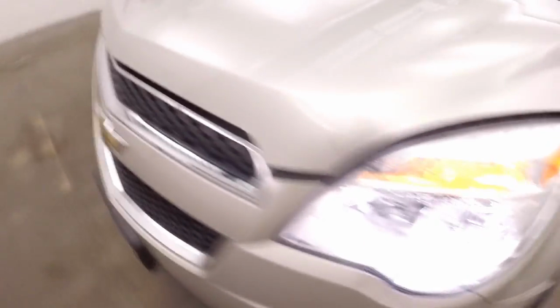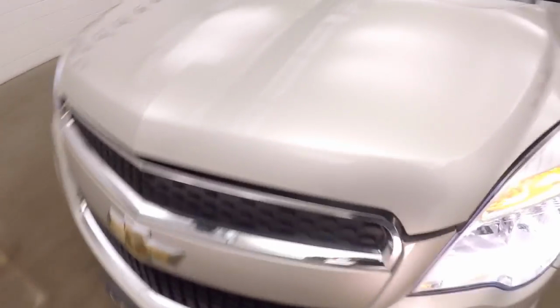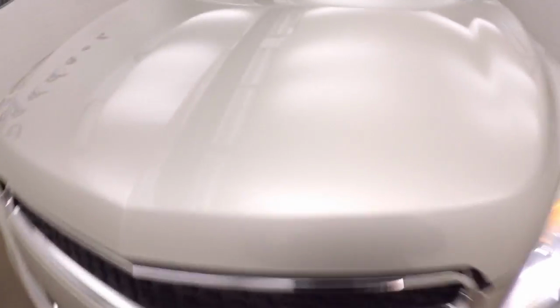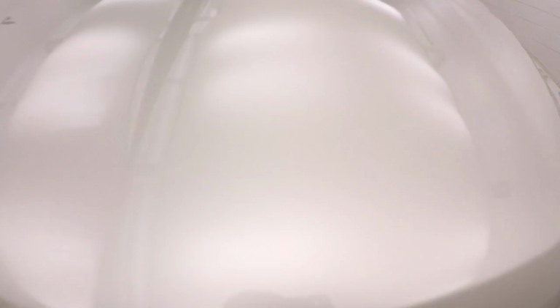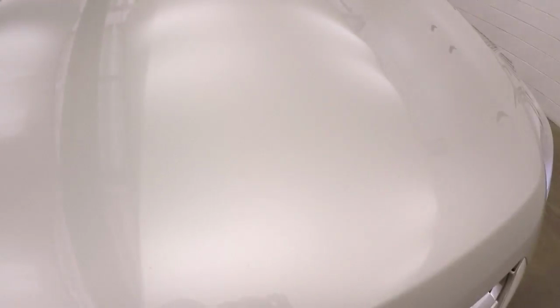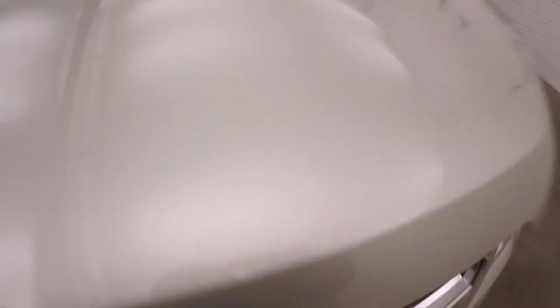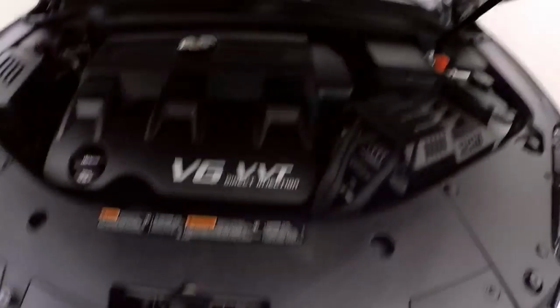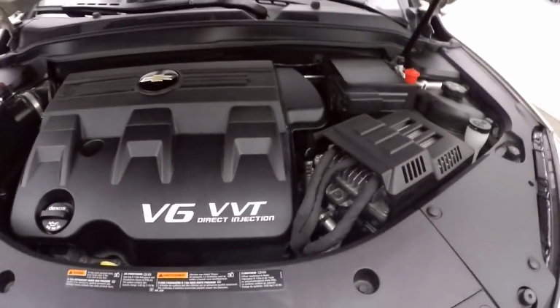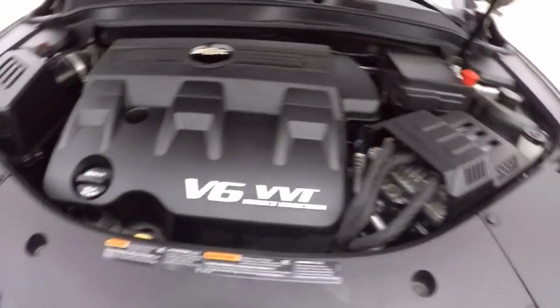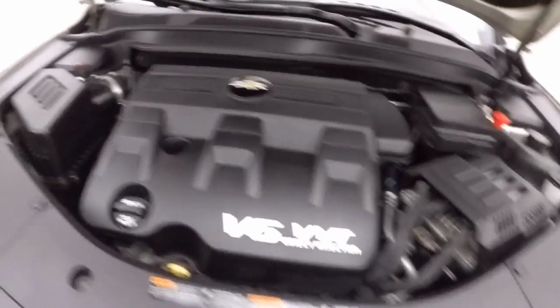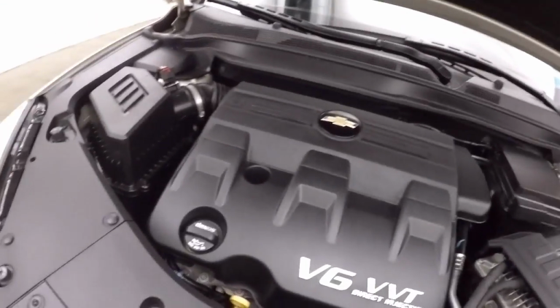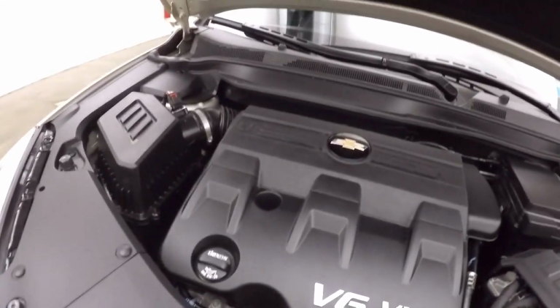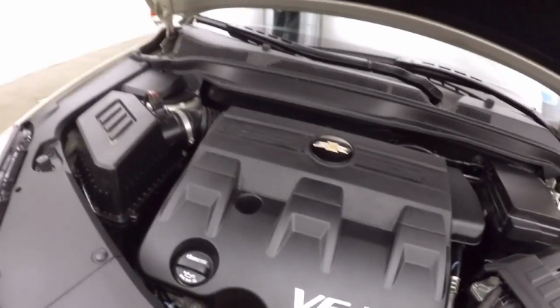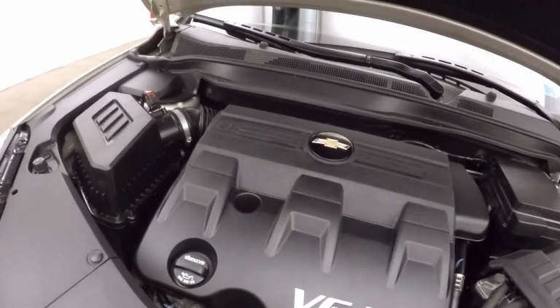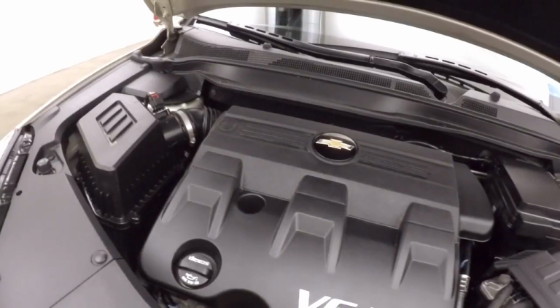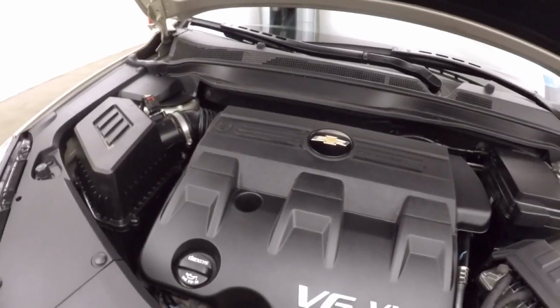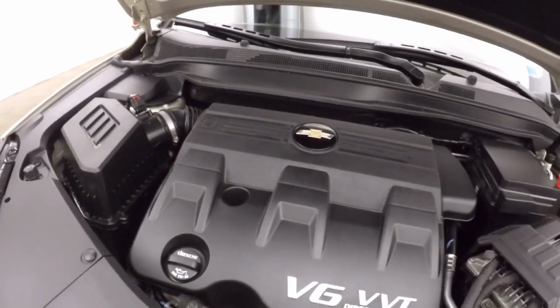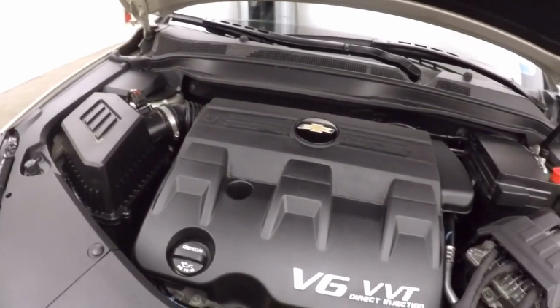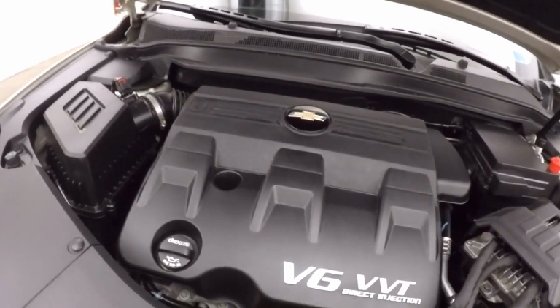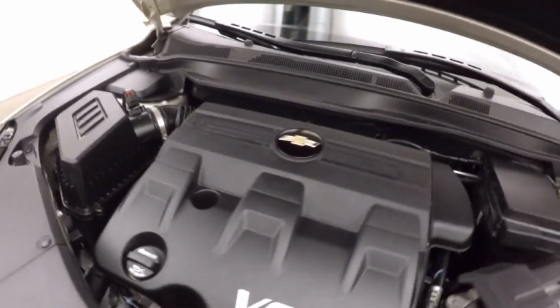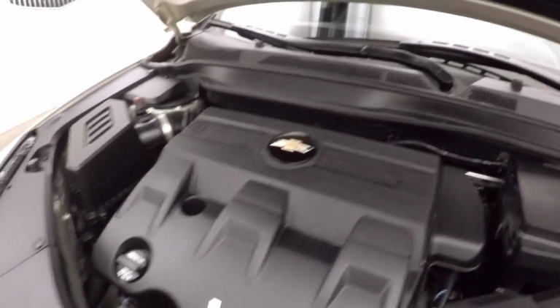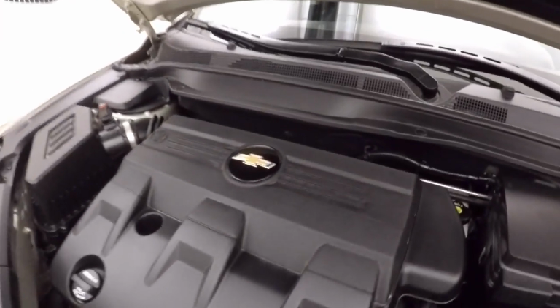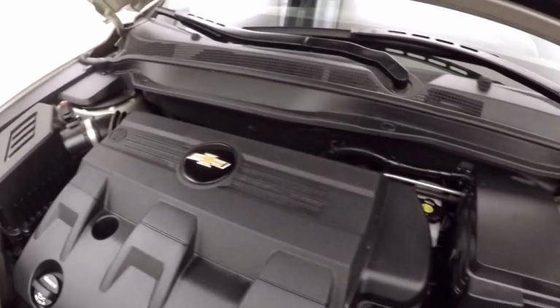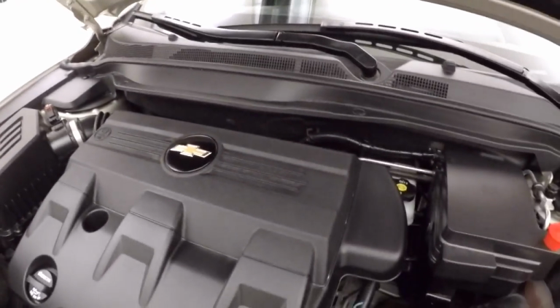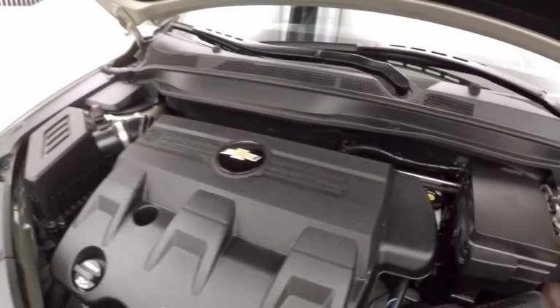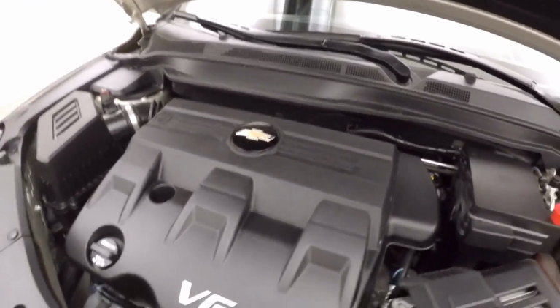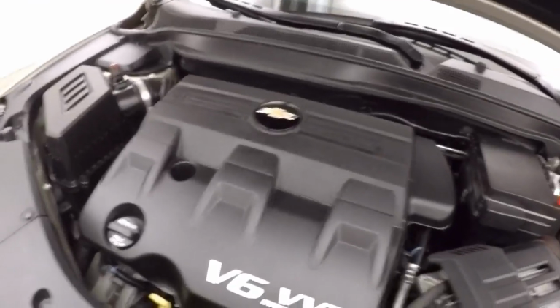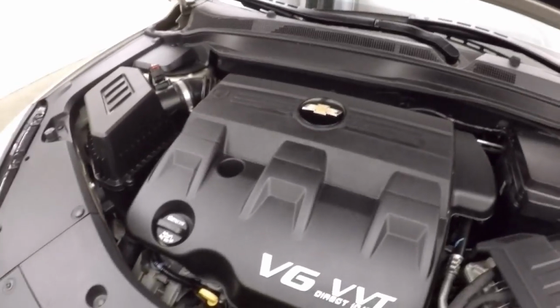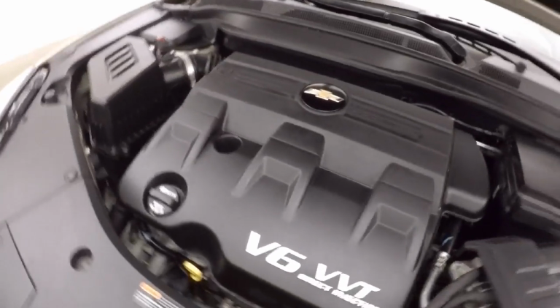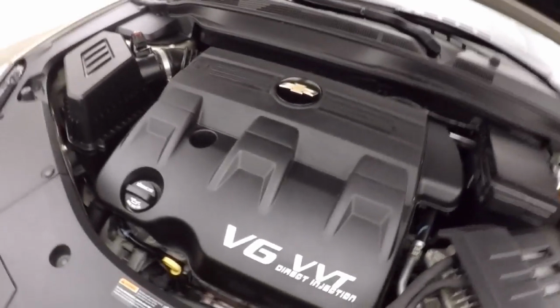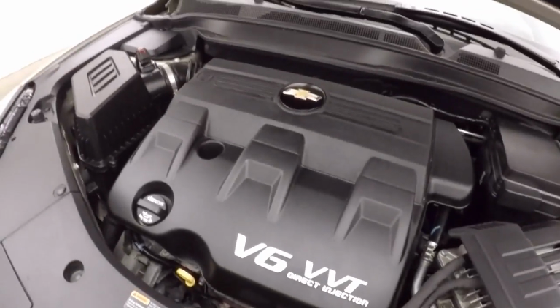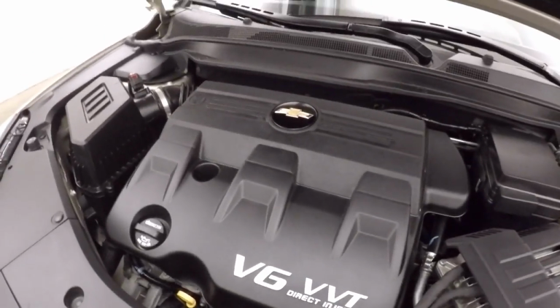Under the hood is a 3.6 liter V6 — nice and strong, smooth, very quiet, good on gas, and plenty of power.